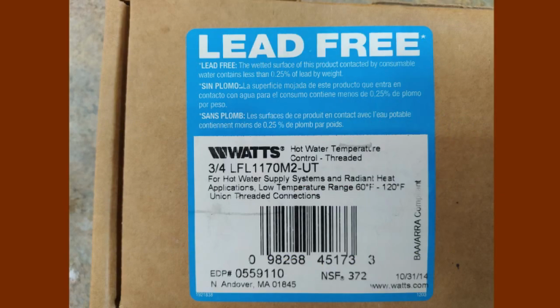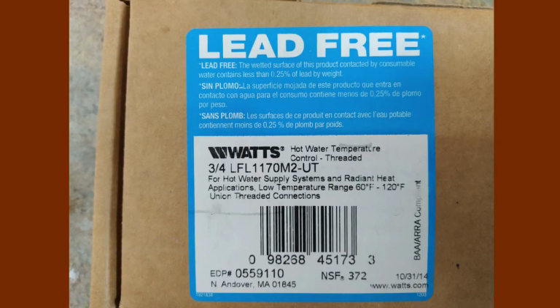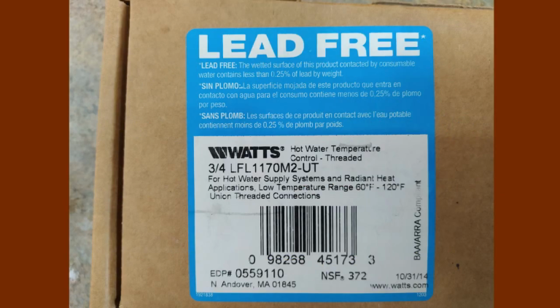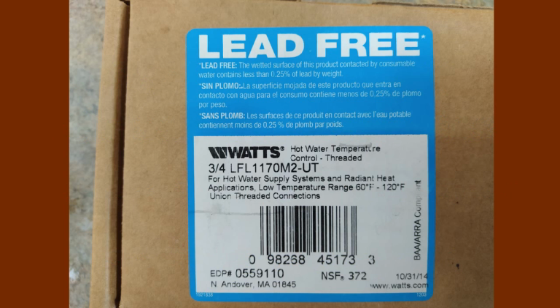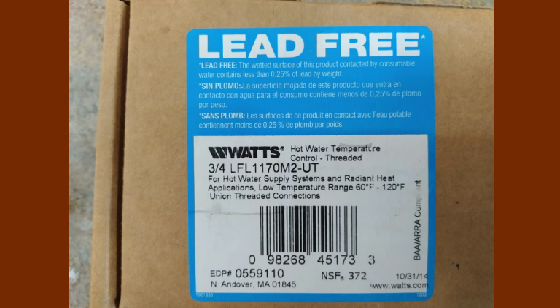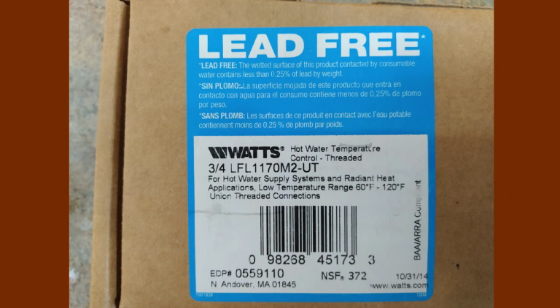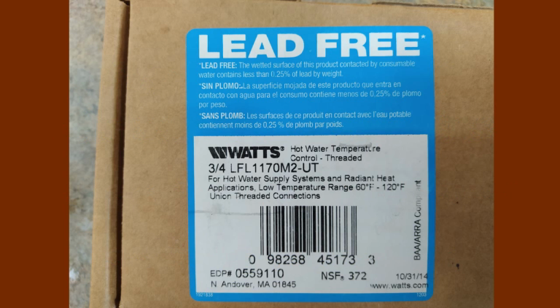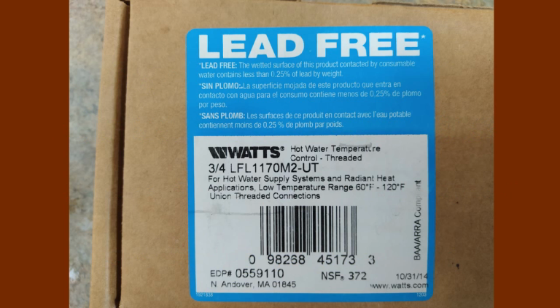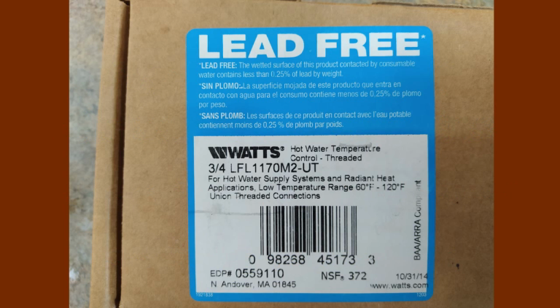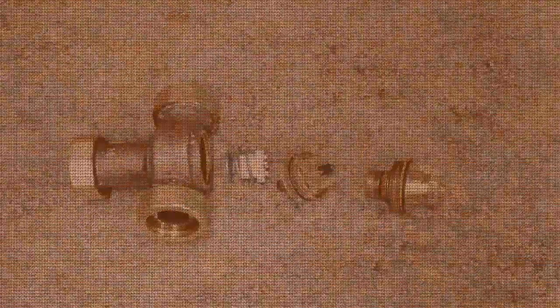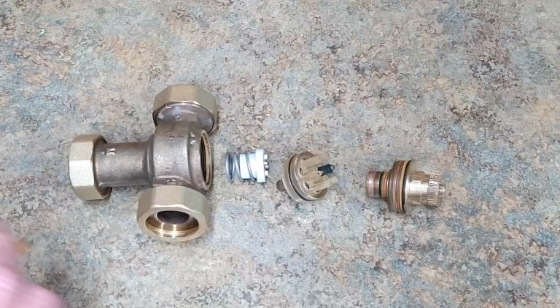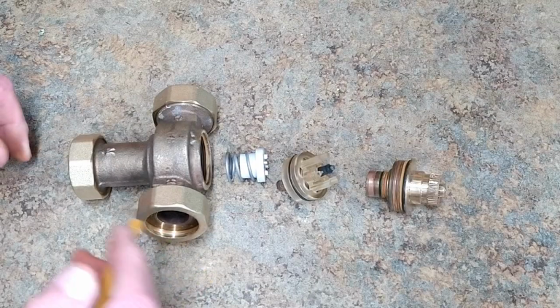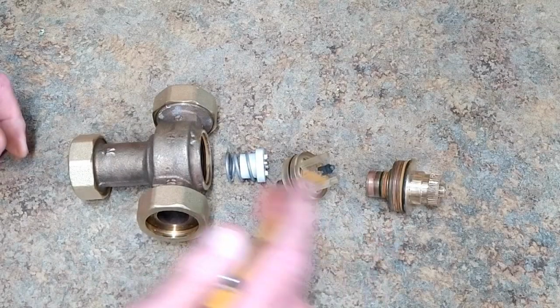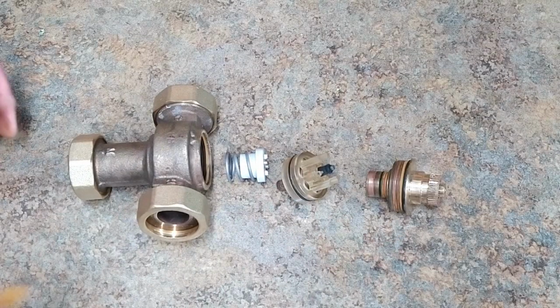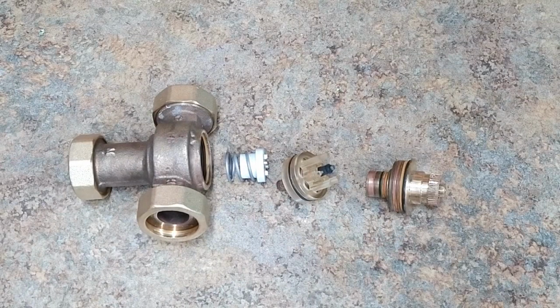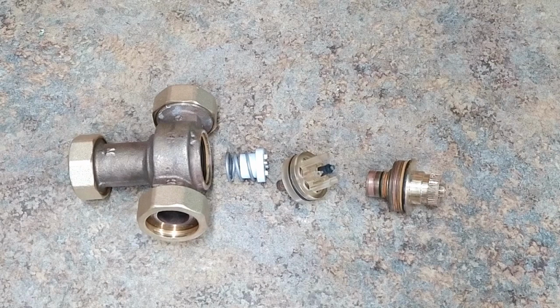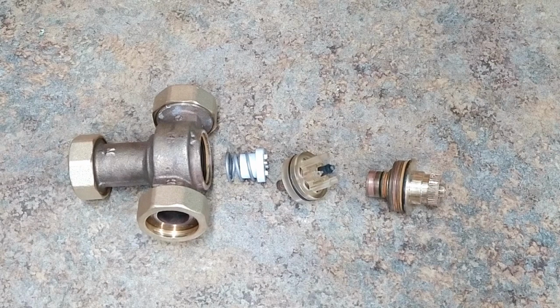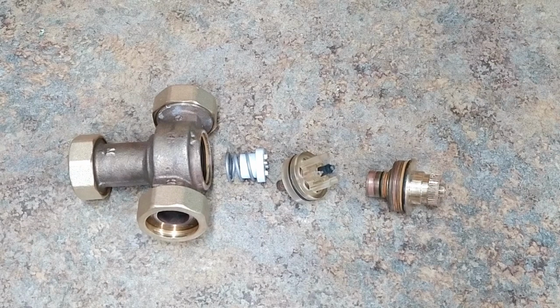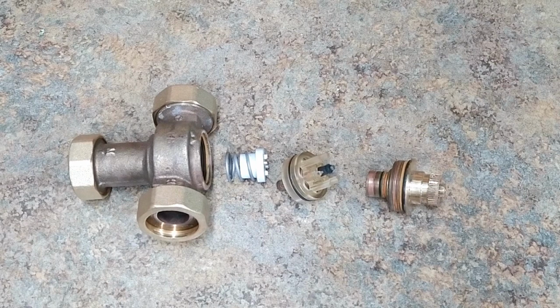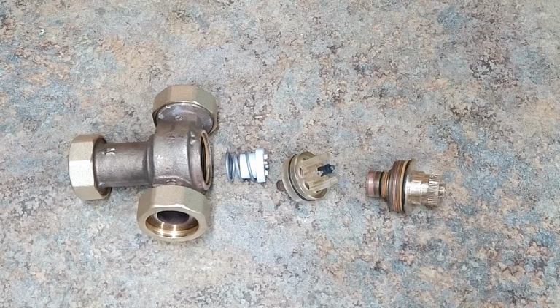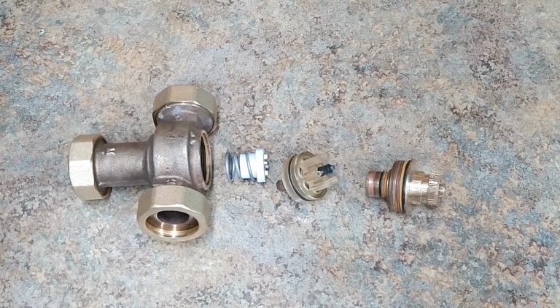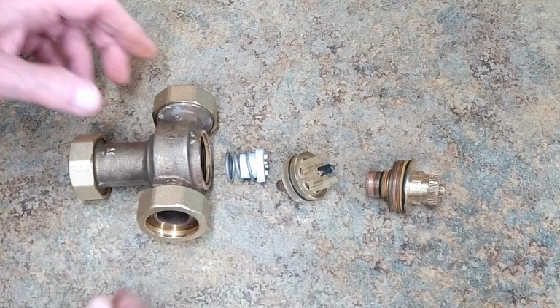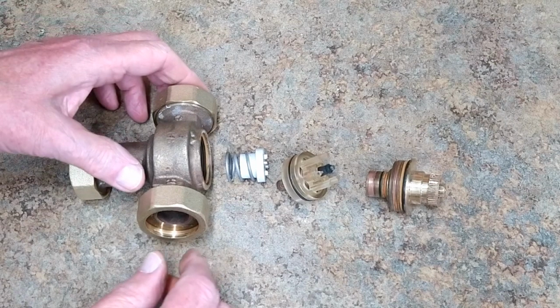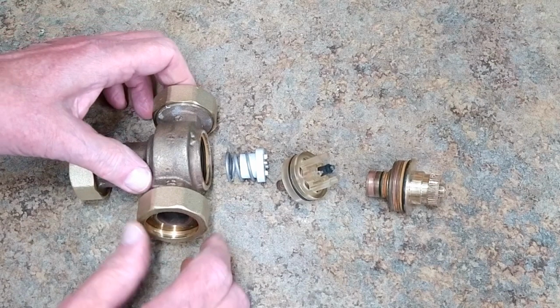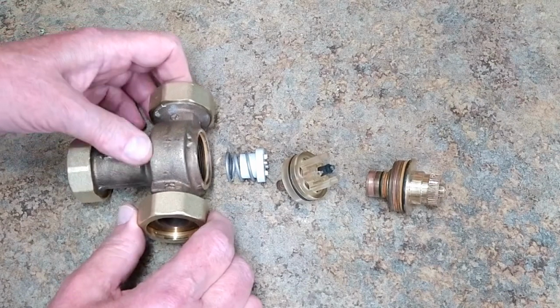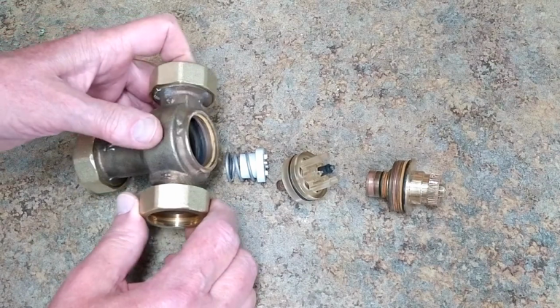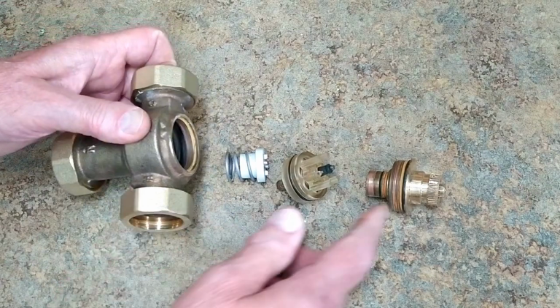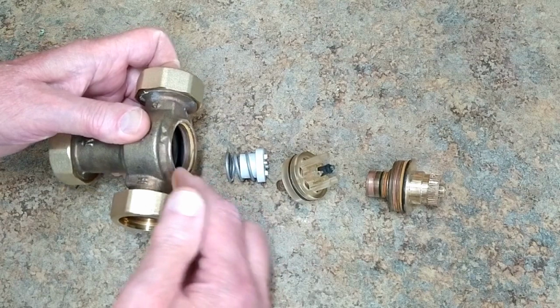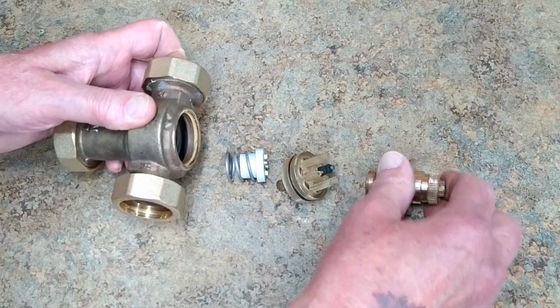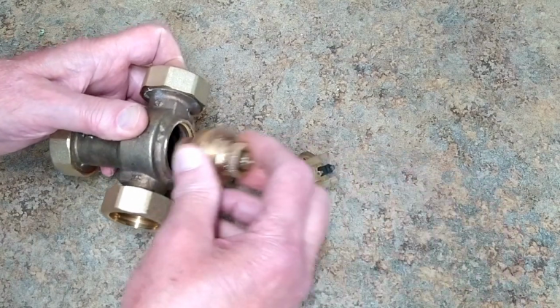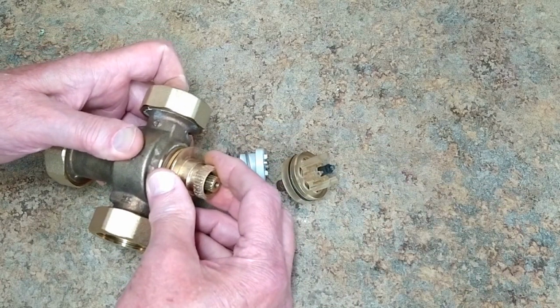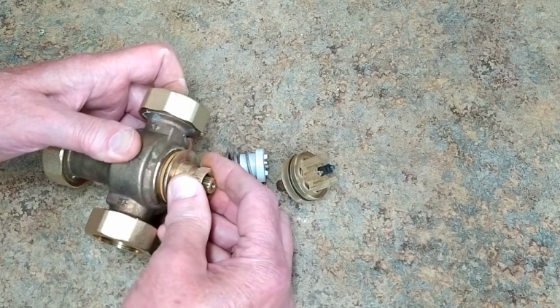This is a Watts mixing valve, or tempering valve. This has been in service for eight years — it was time to take it apart and put a rebuild kit in it. This piece screws in here and it was quite tight.